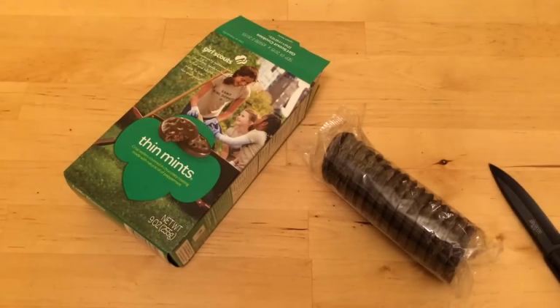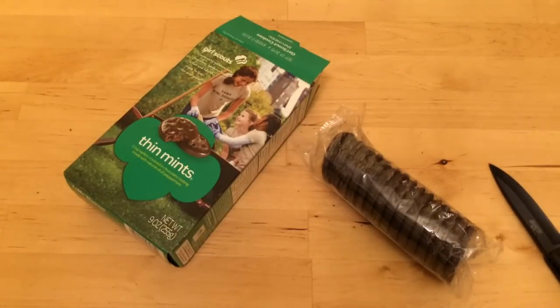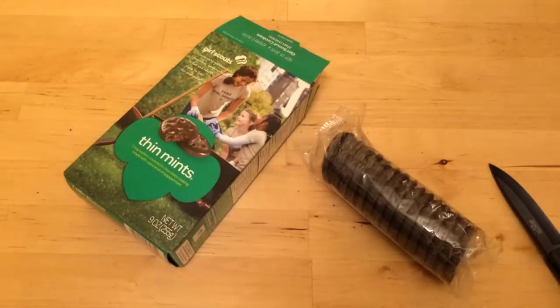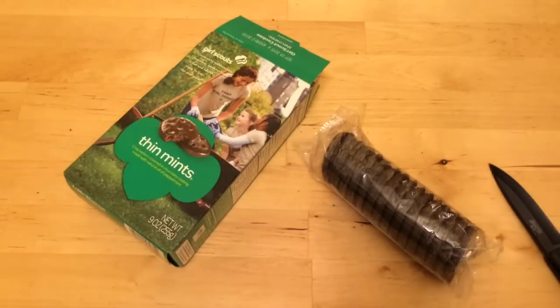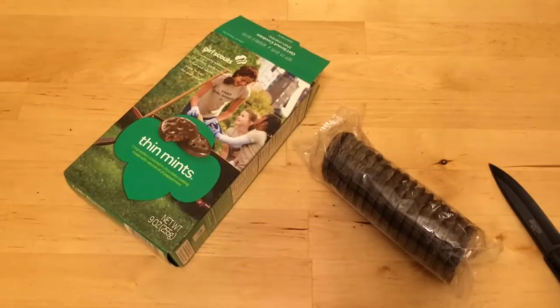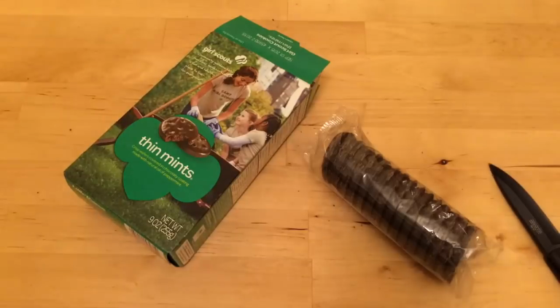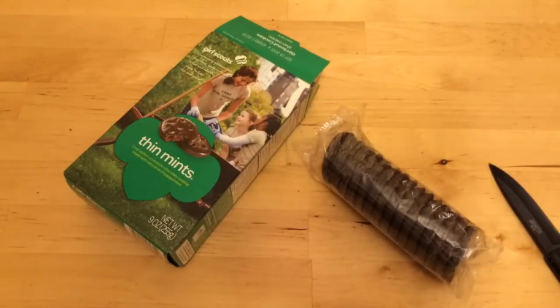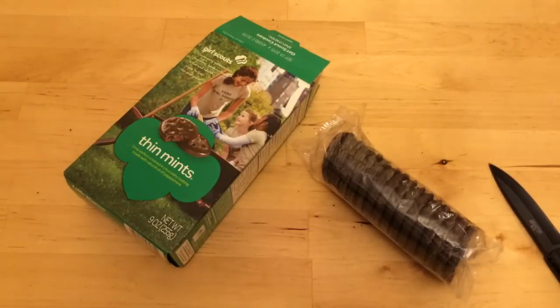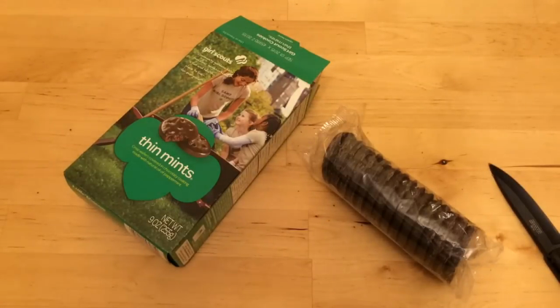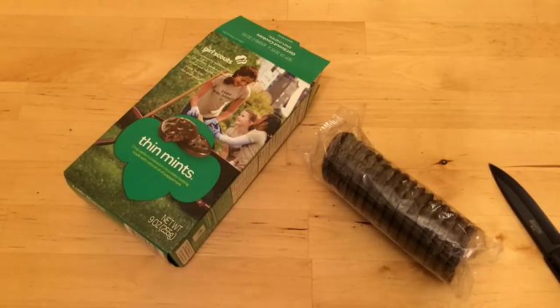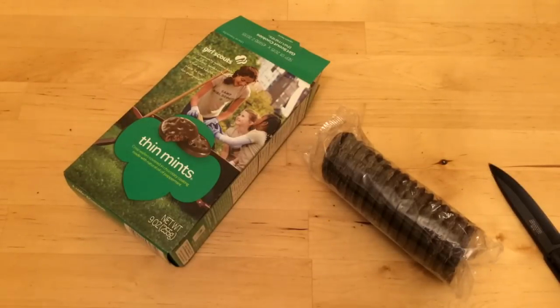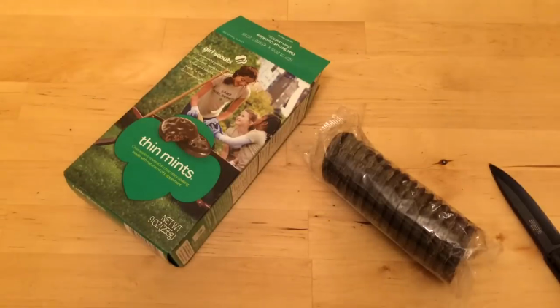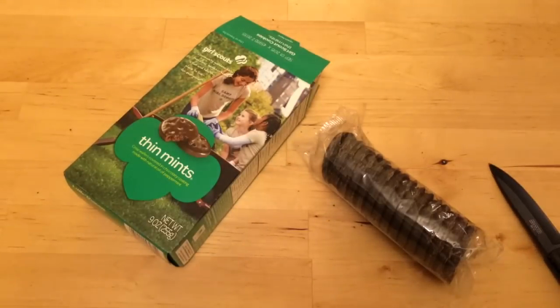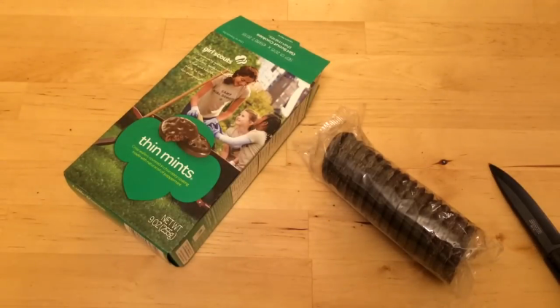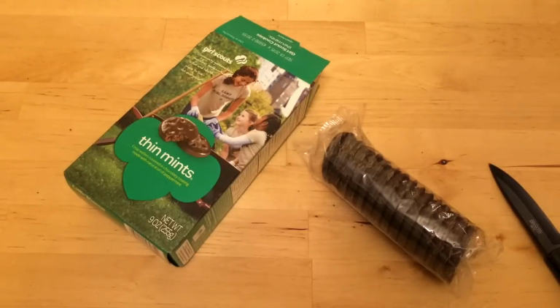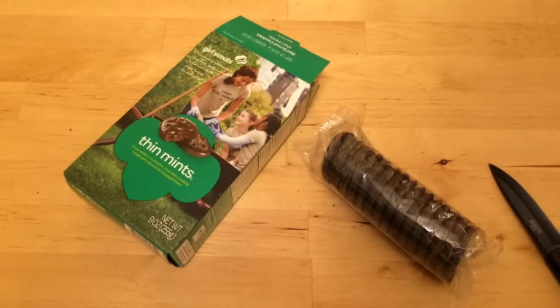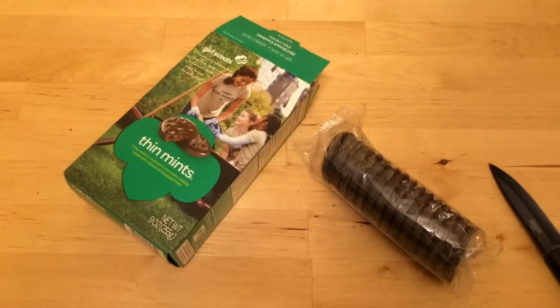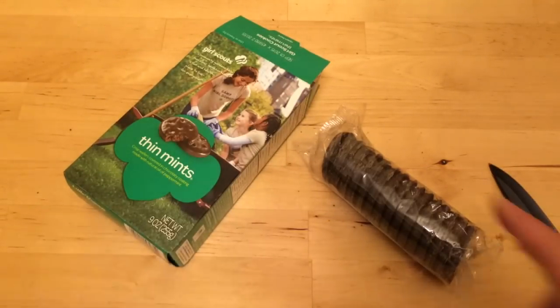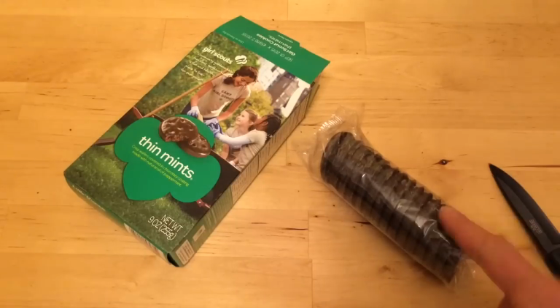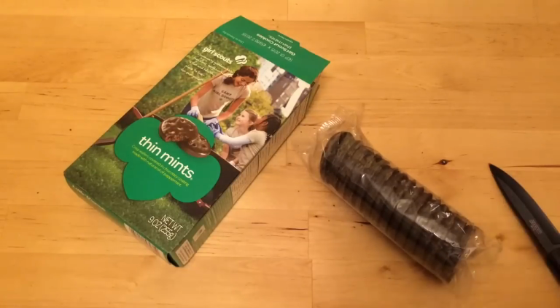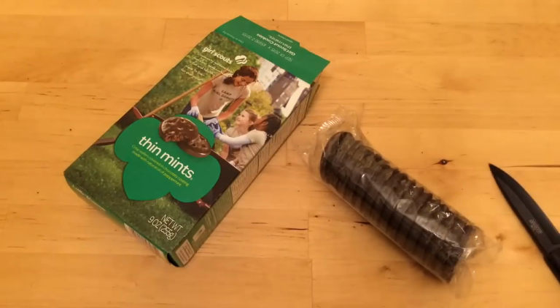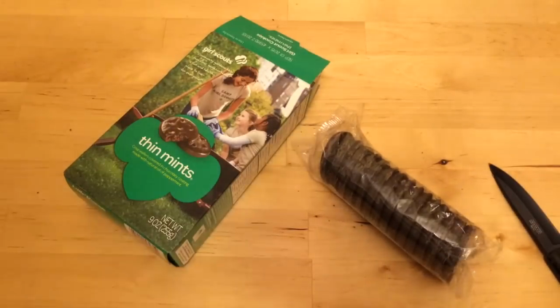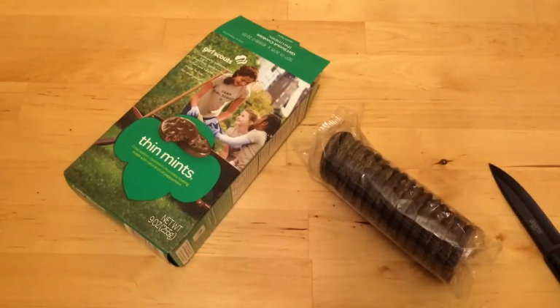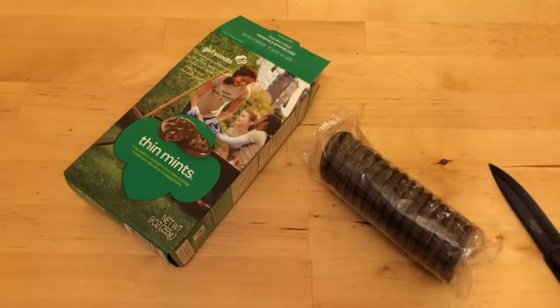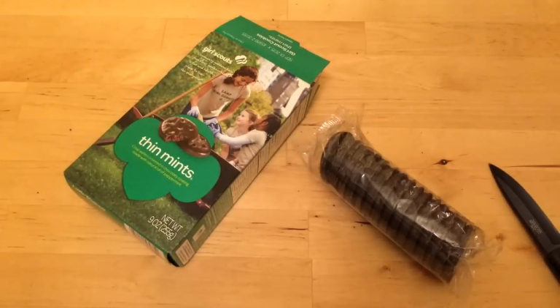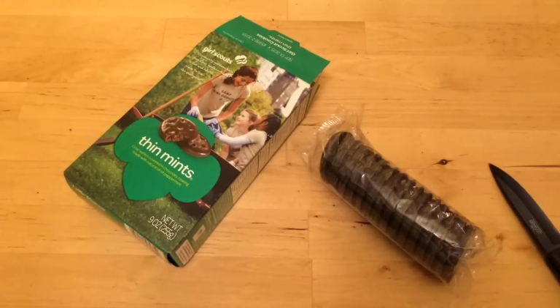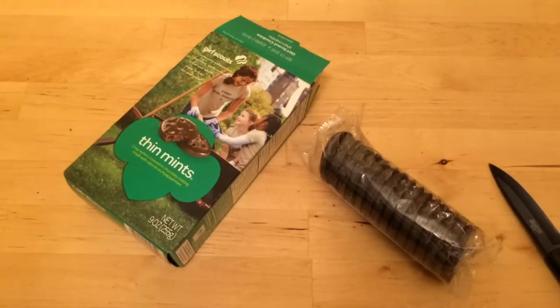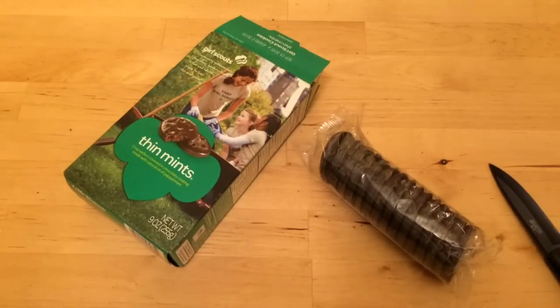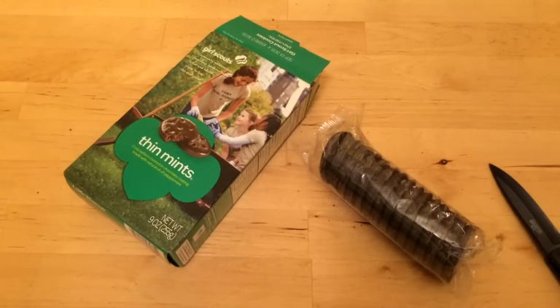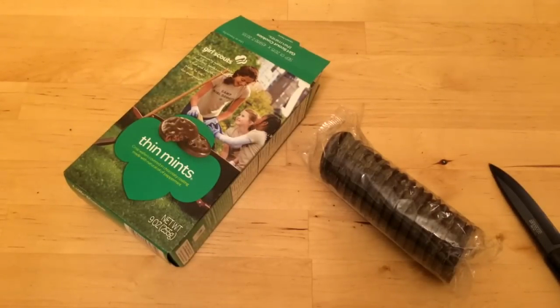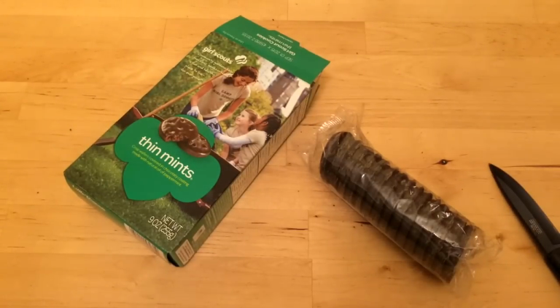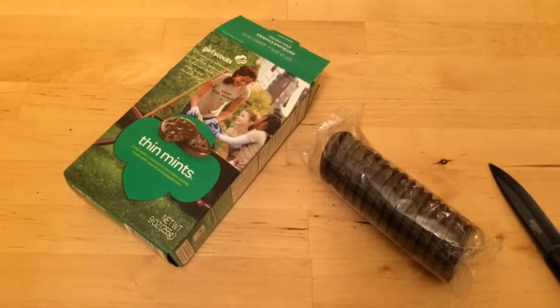So there you go, that's this week's unboxing video. Thanks for watching. Every year they come out with great new flavors — they have all the different flavors — and I always get these. Don't know what I'm missing out on, but I don't care at this point. They're thin and they're minty.